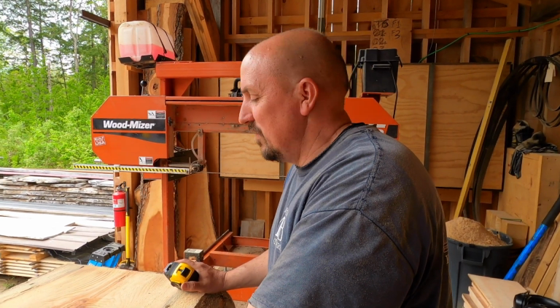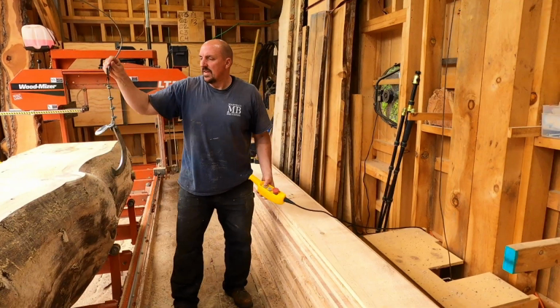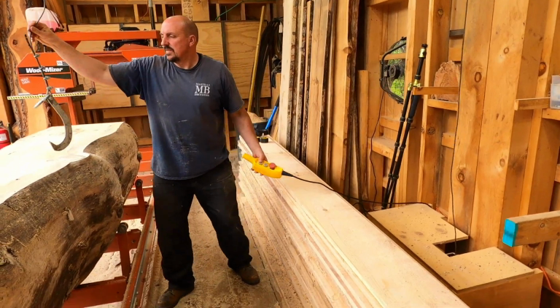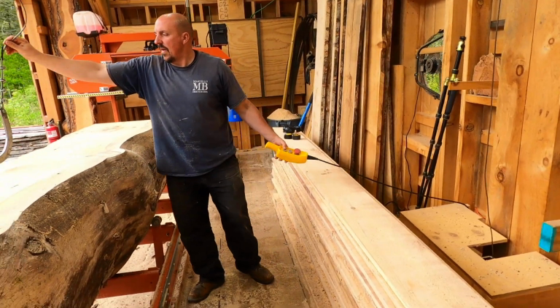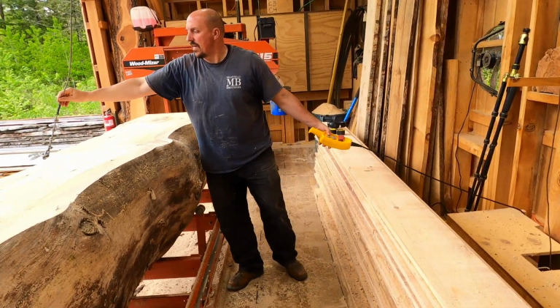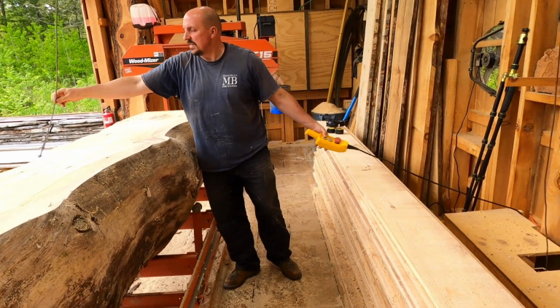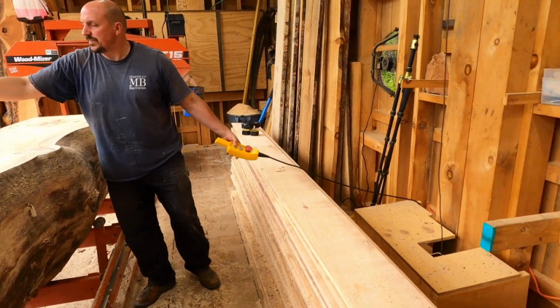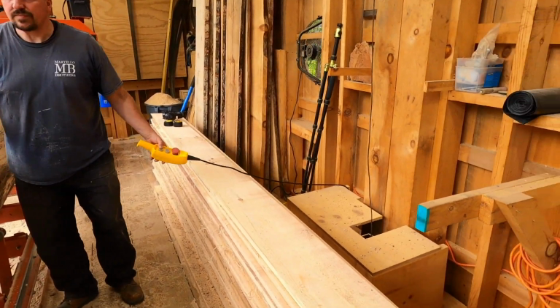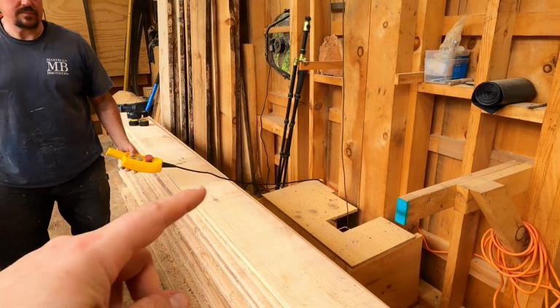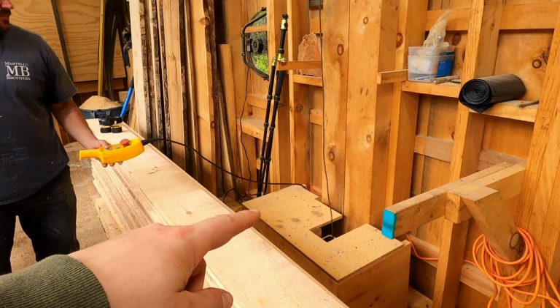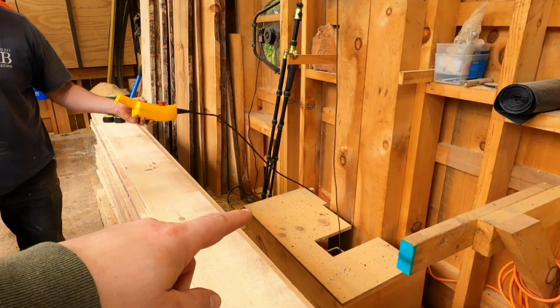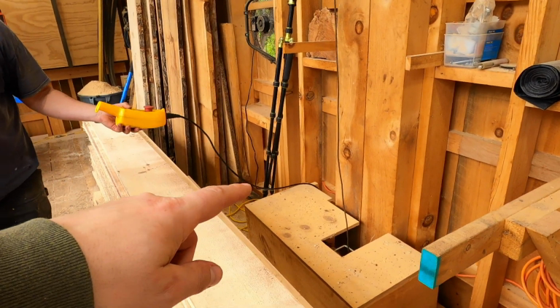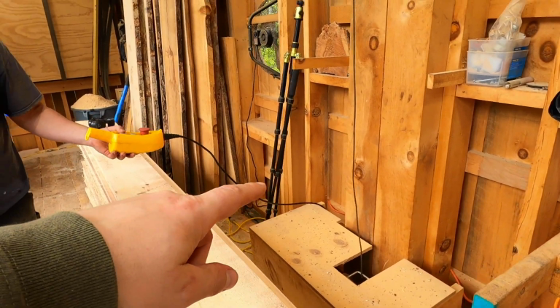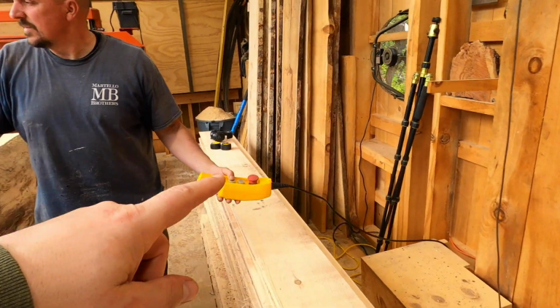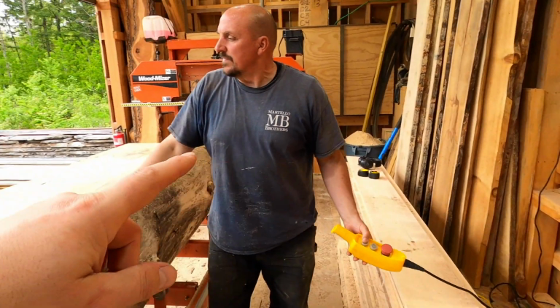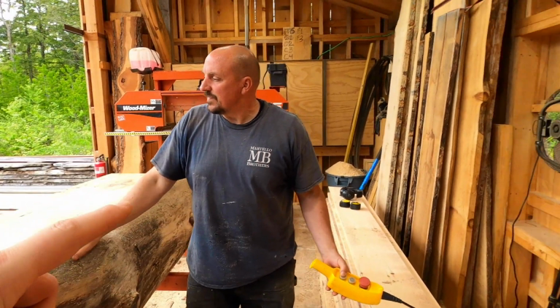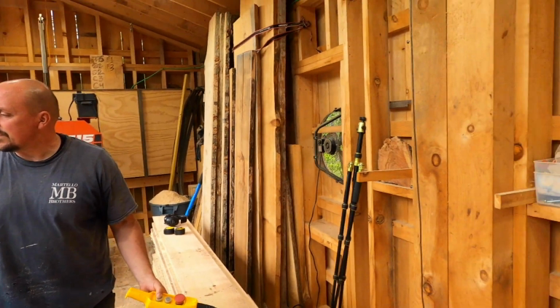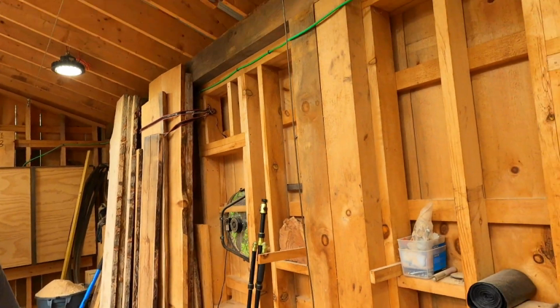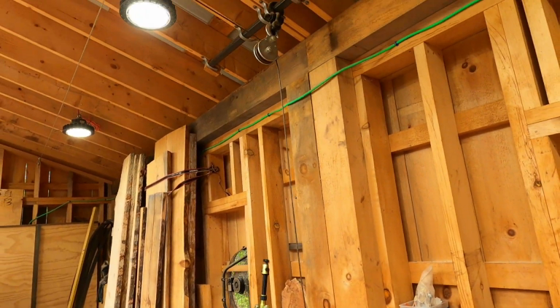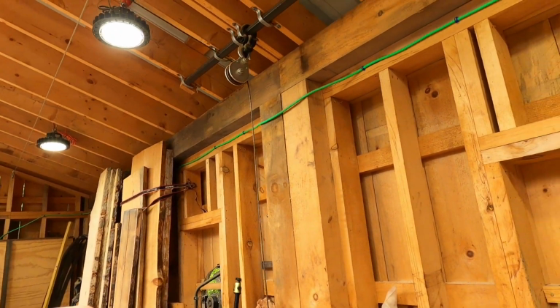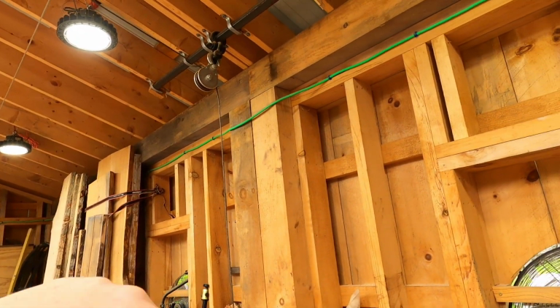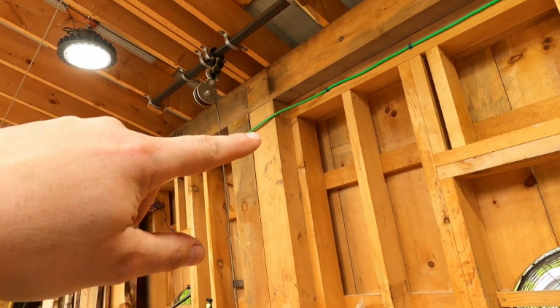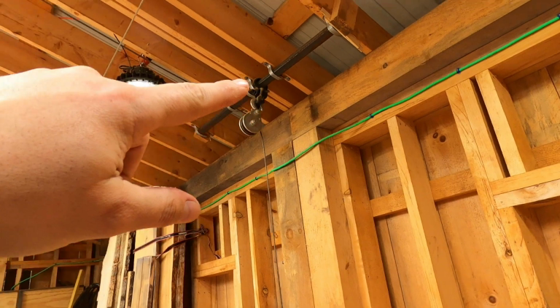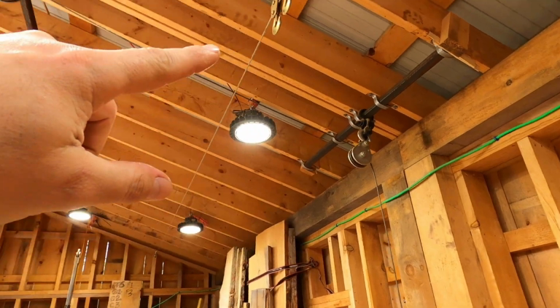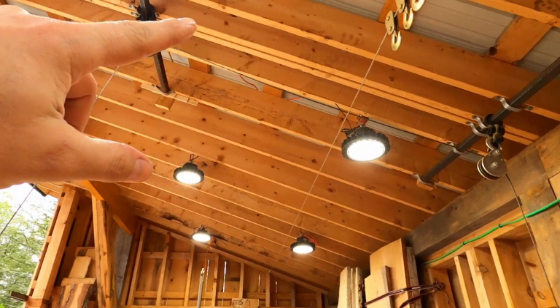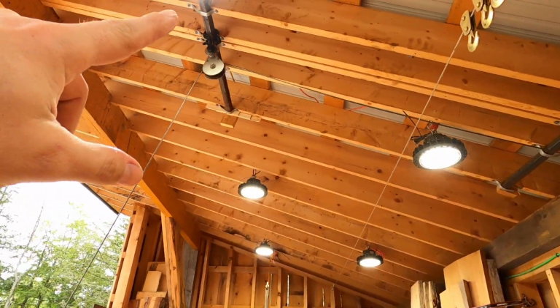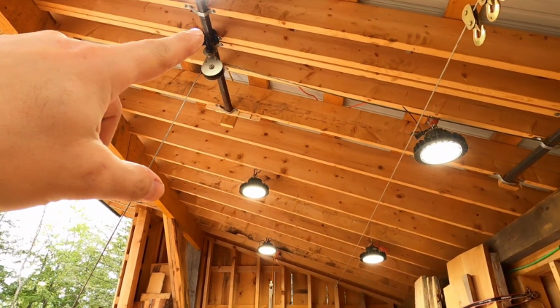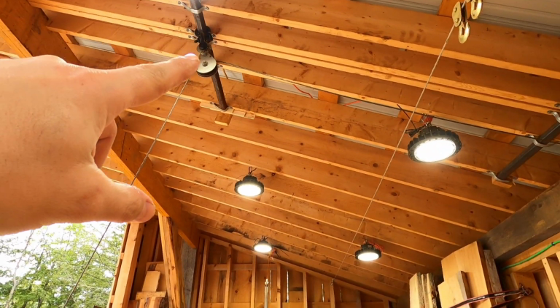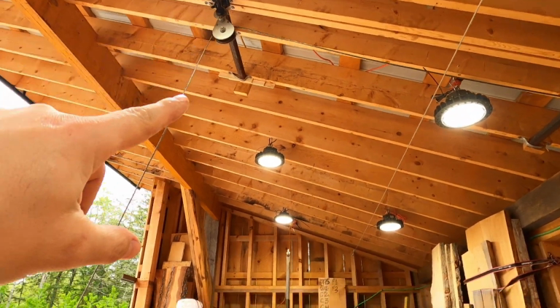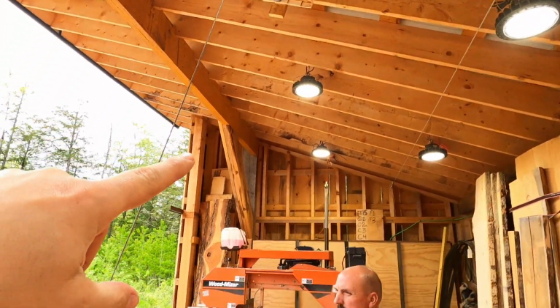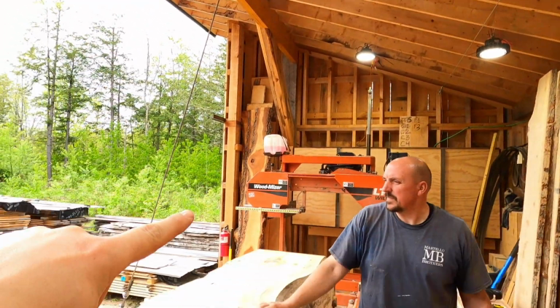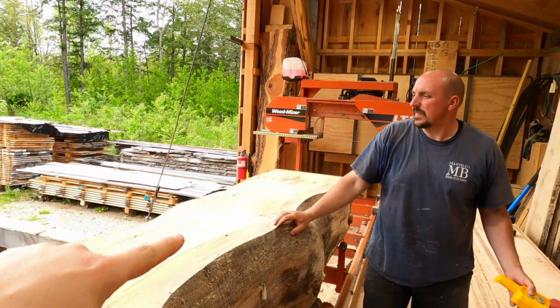Dave is going to show you what we're doing. He took the hook off of the wall, we drag it out, and it comes up the wall, up that pulley to the upper pulley, and then comes back down again.